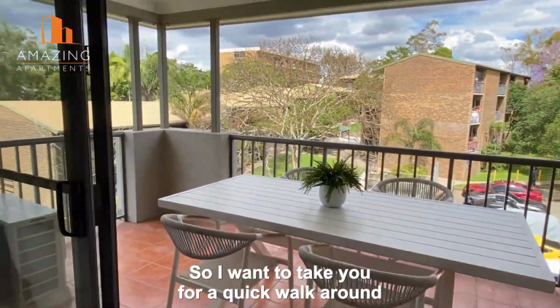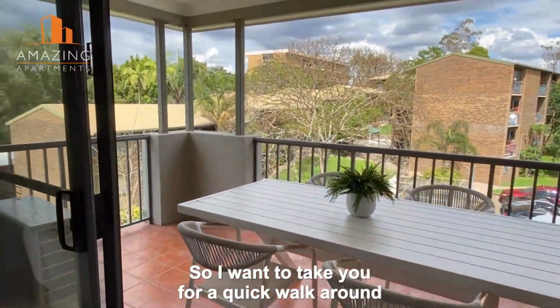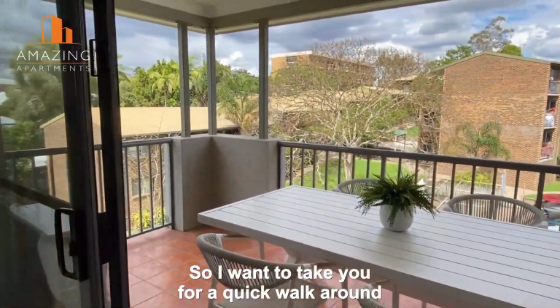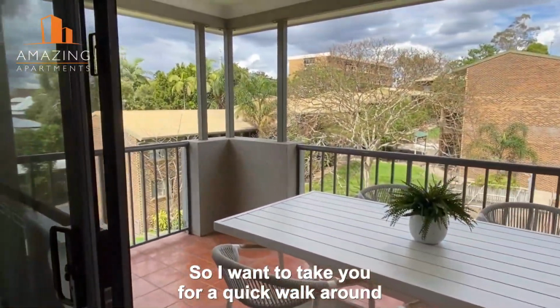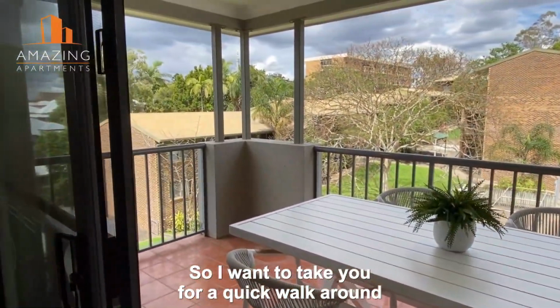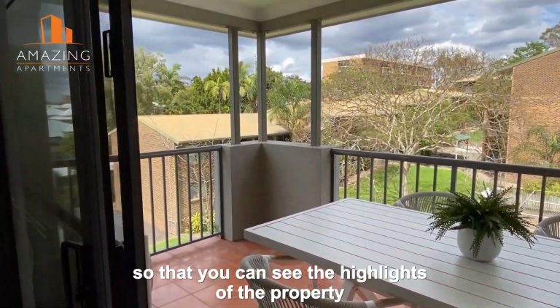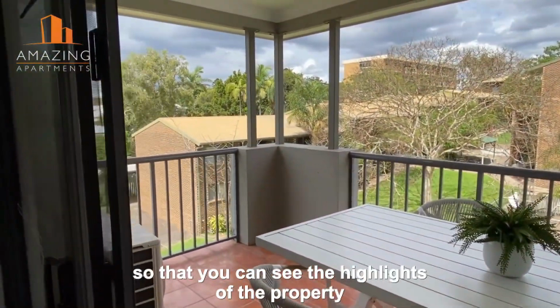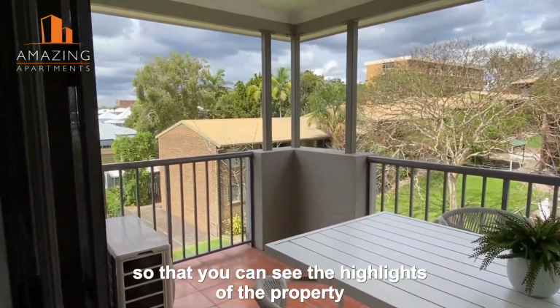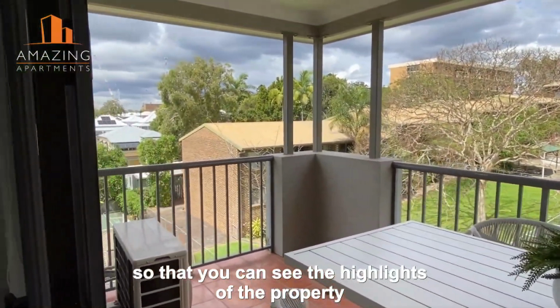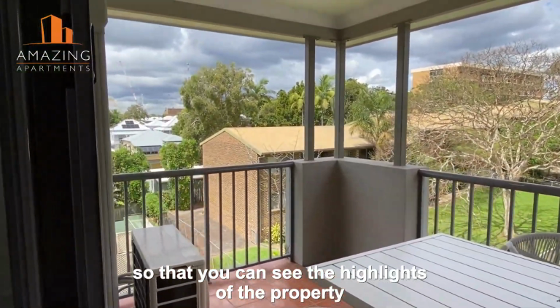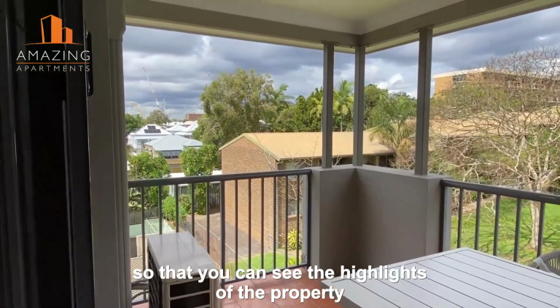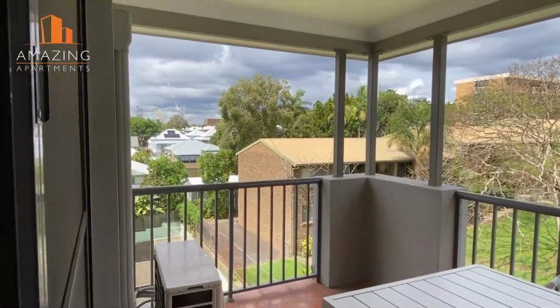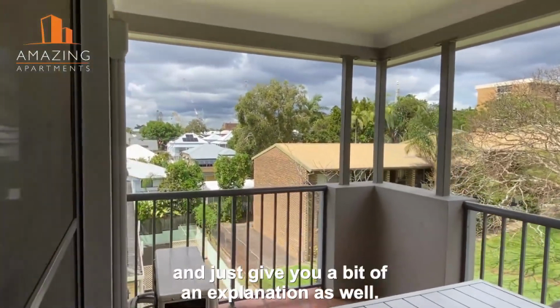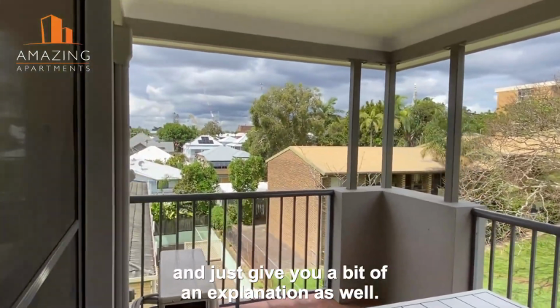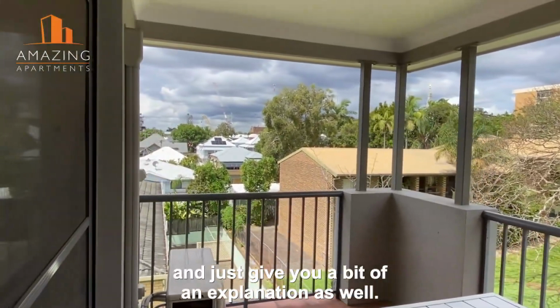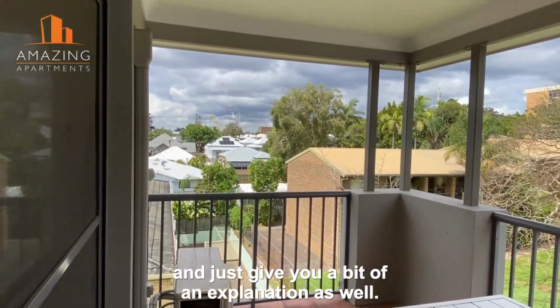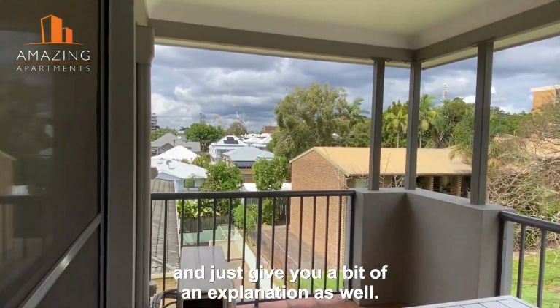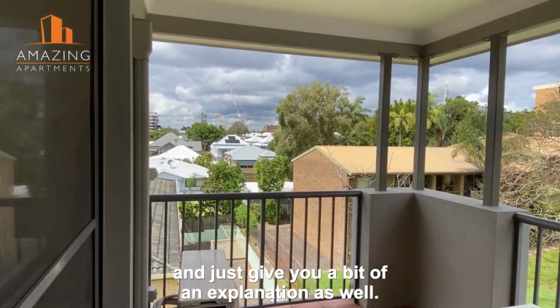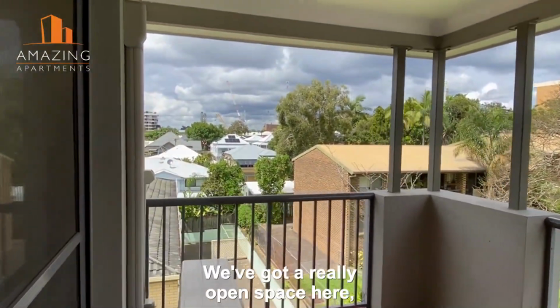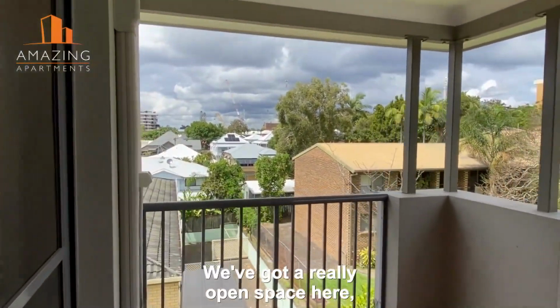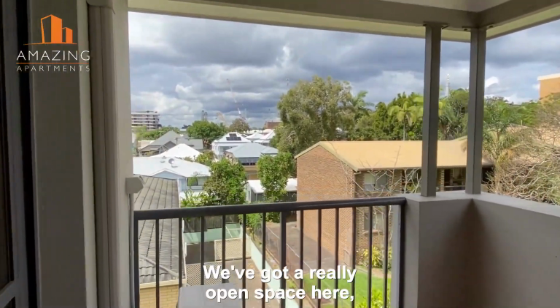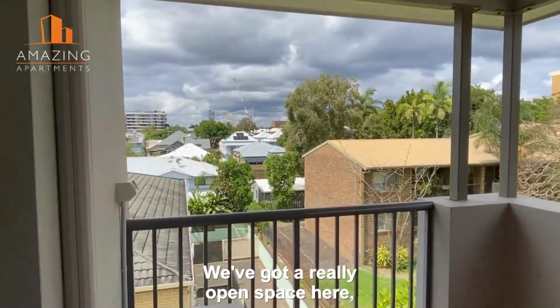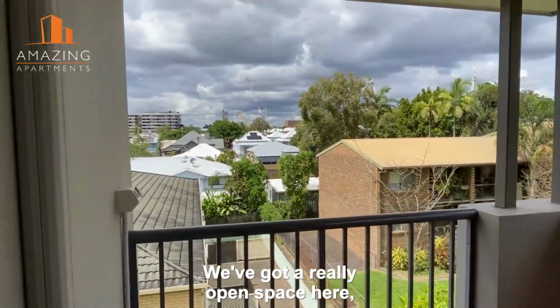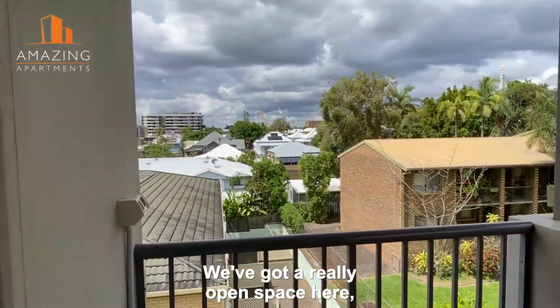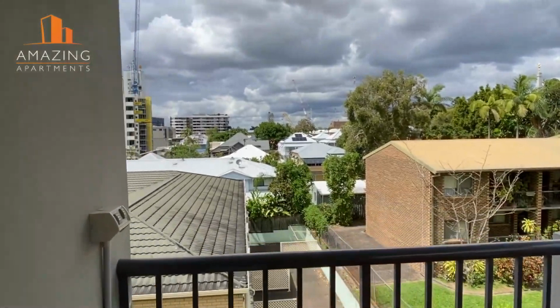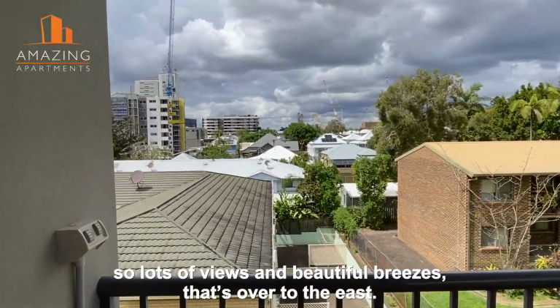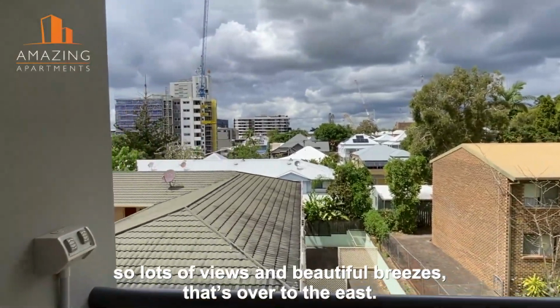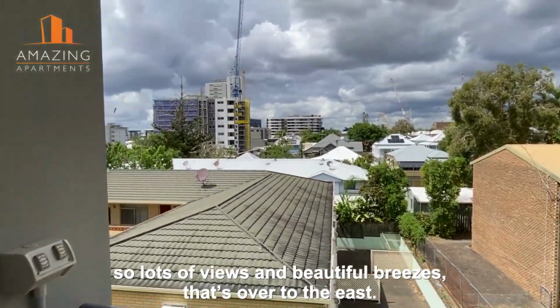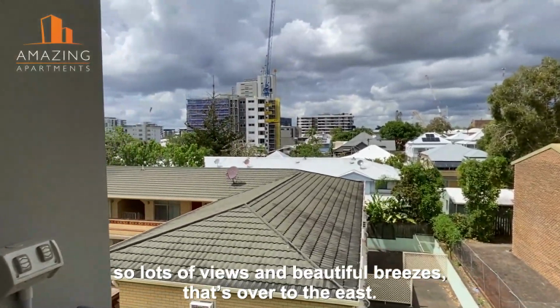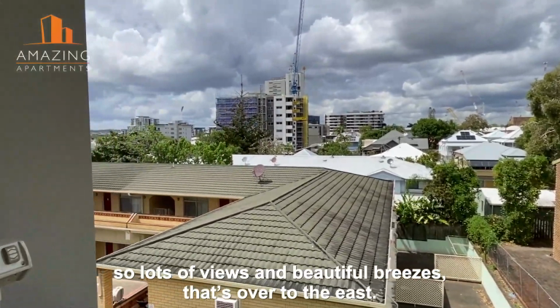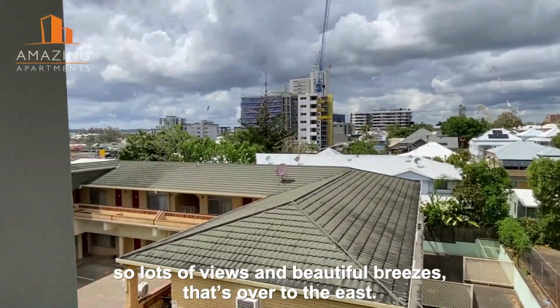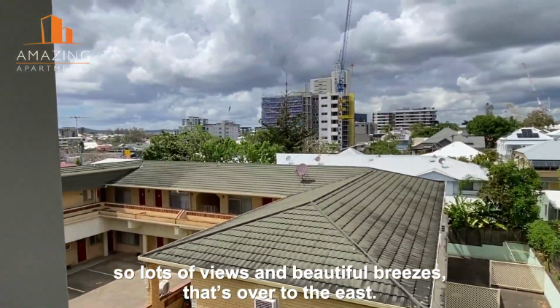I want to take you for a quick walk around so you can see the highlights of the property and give you a bit of an explanation as well. We've got a really open space here with lots of views and beautiful breezes.